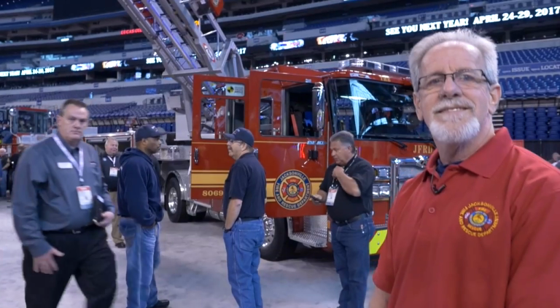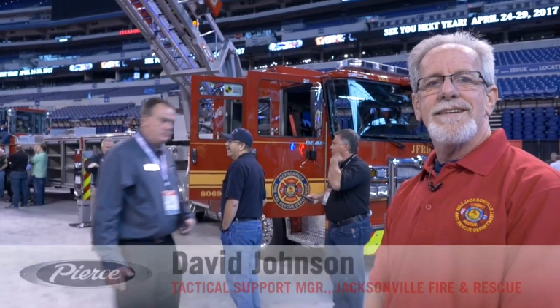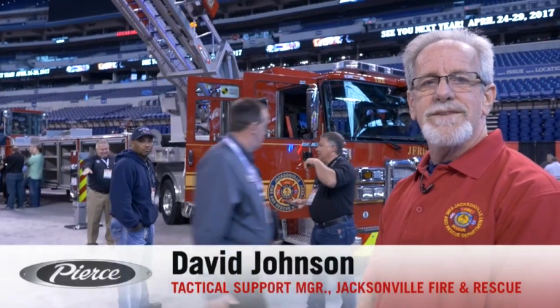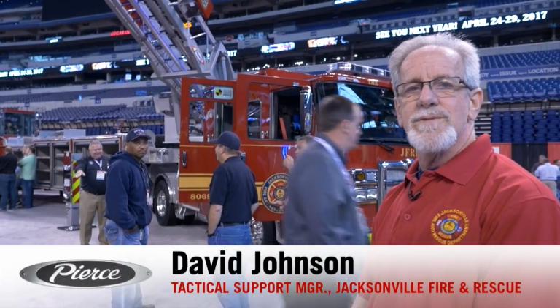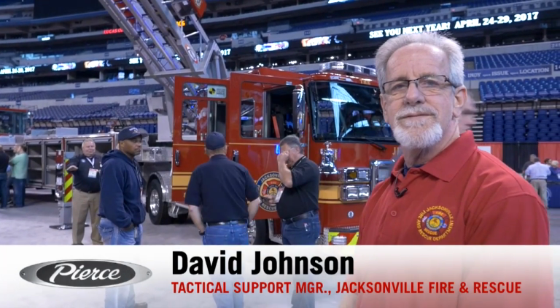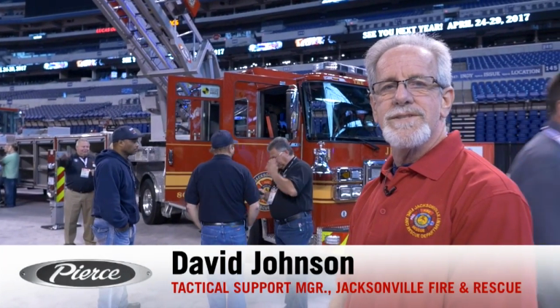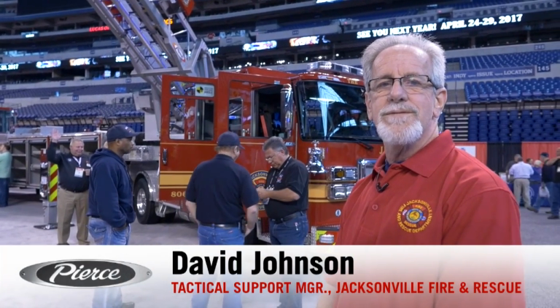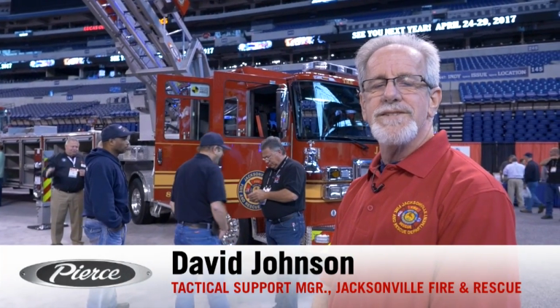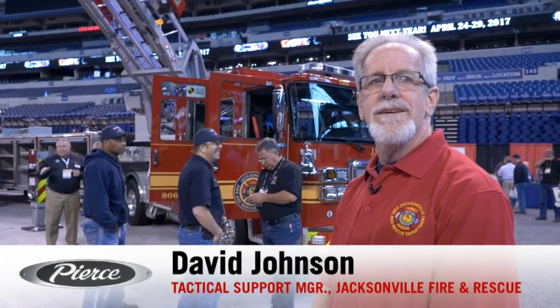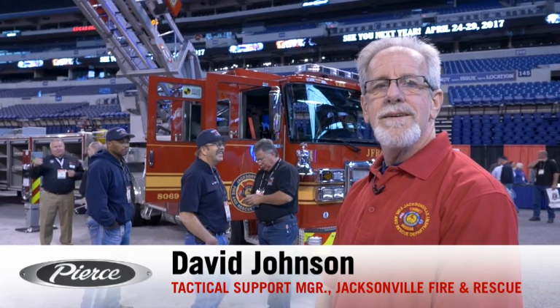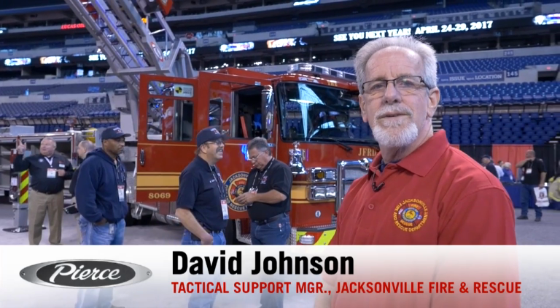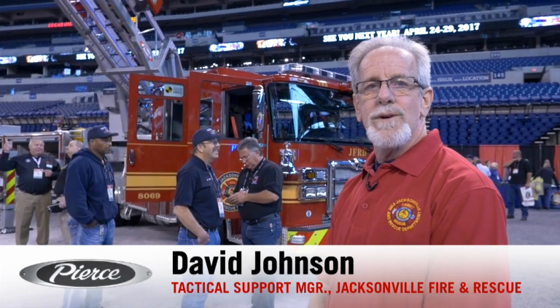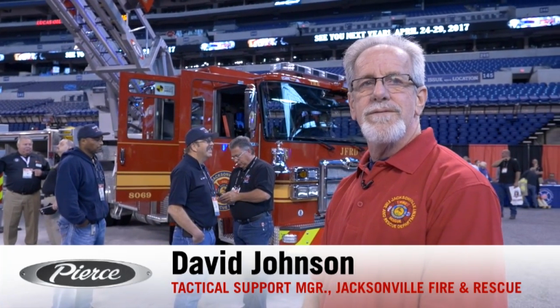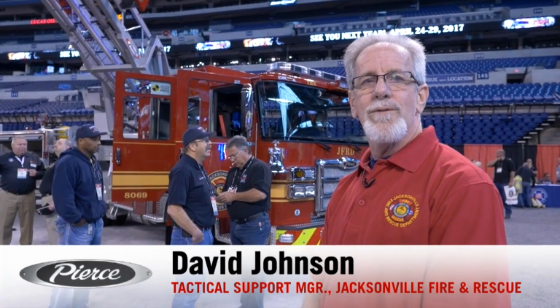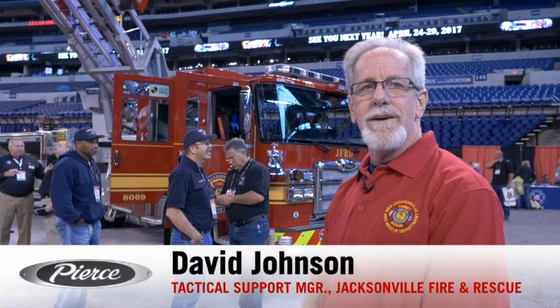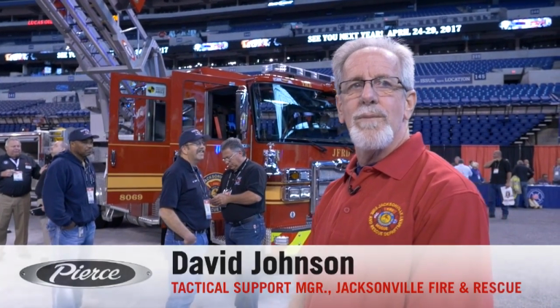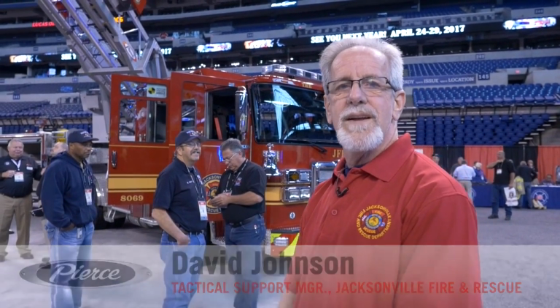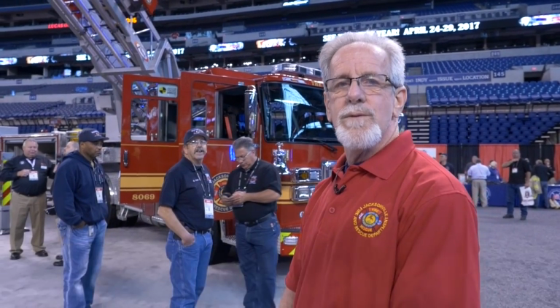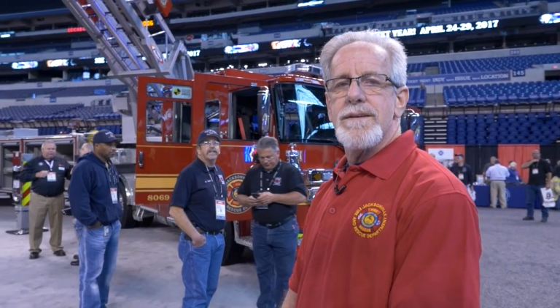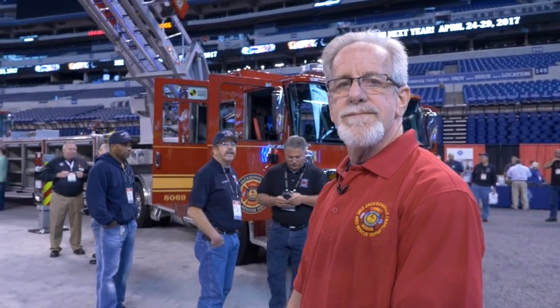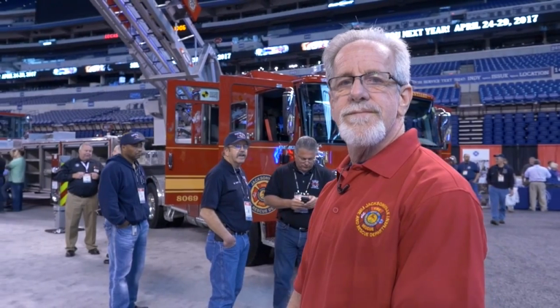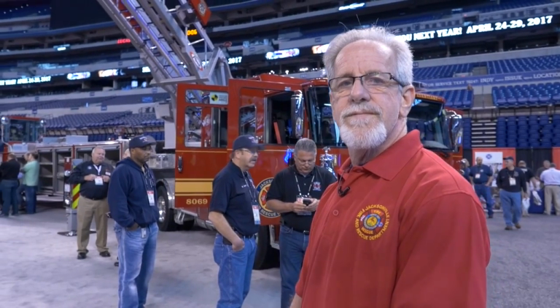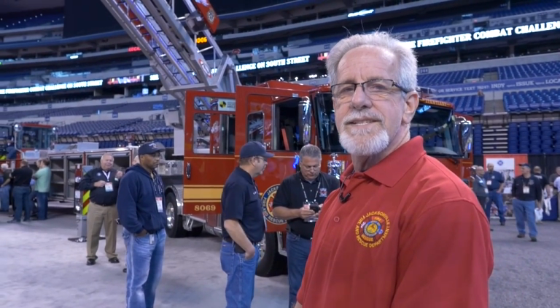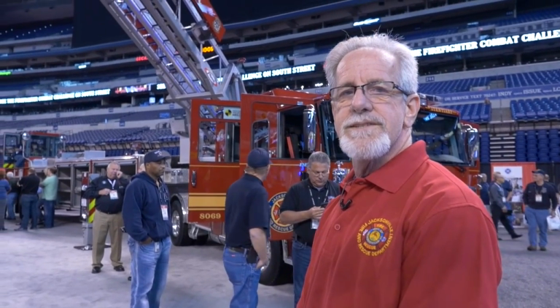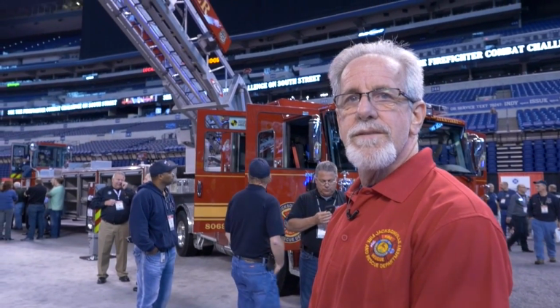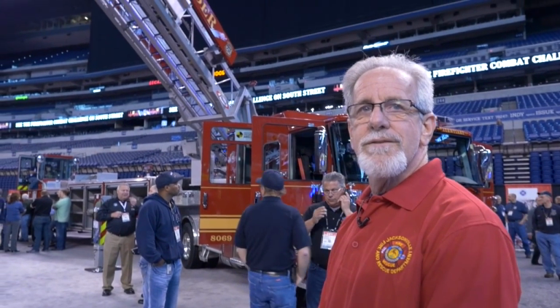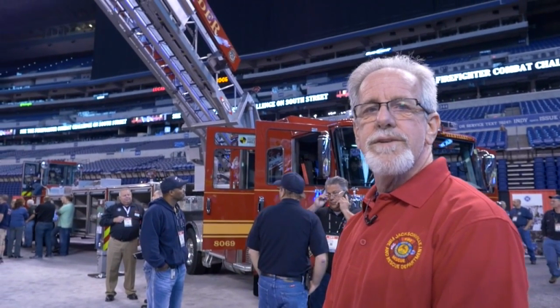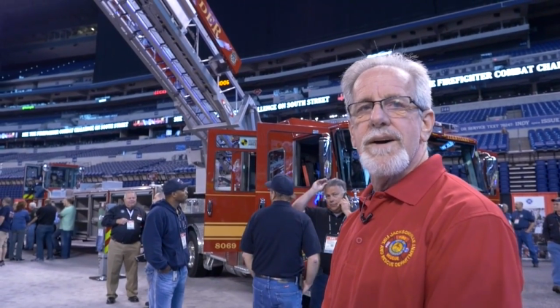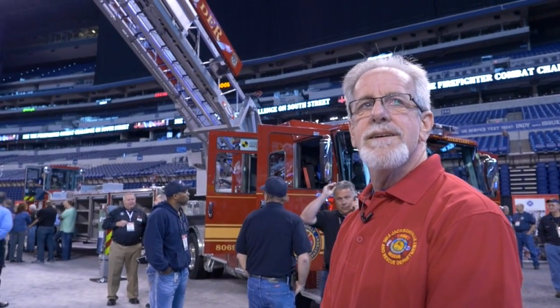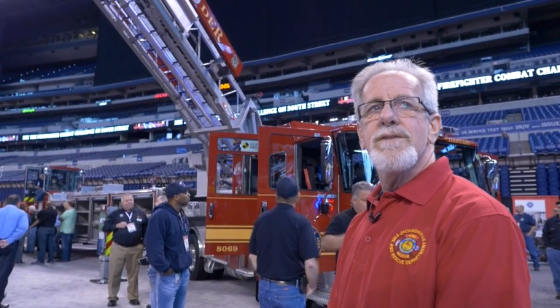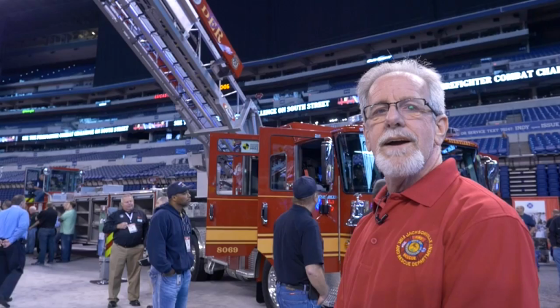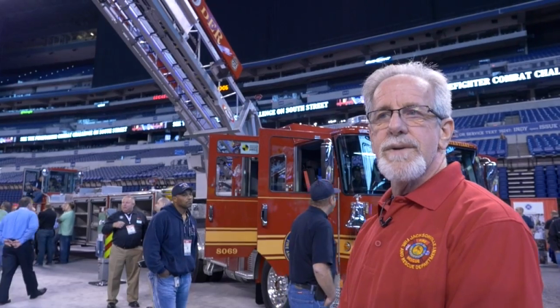Hi, I'm David Johnson with Jacksonville Fire and Rescue. We're a 1,200 uniform firefighter department with 58 stations, covering 843 square miles. We run fire and EMS.